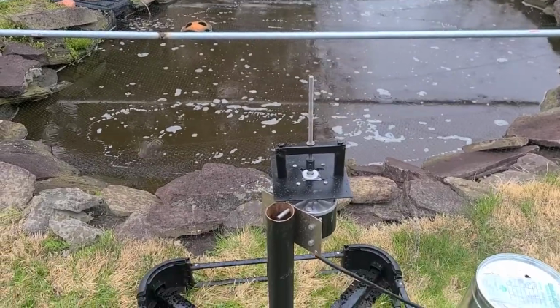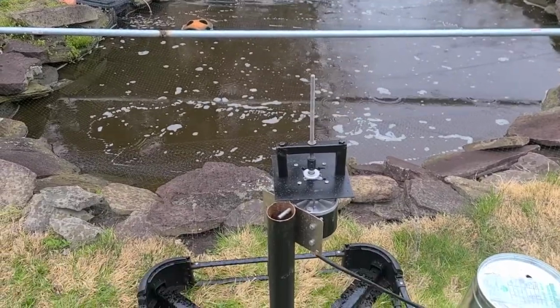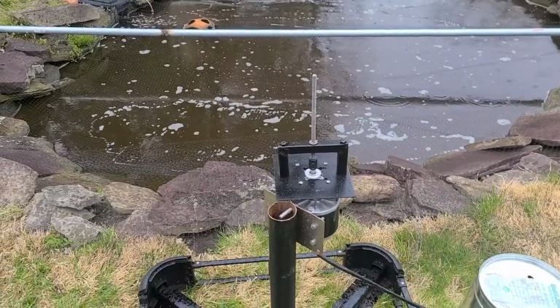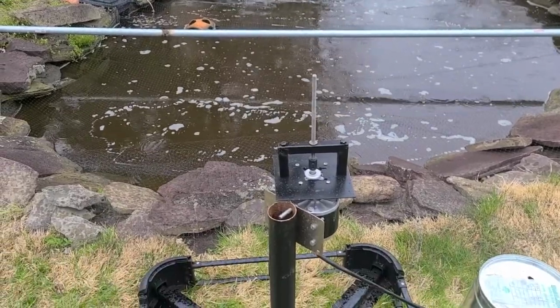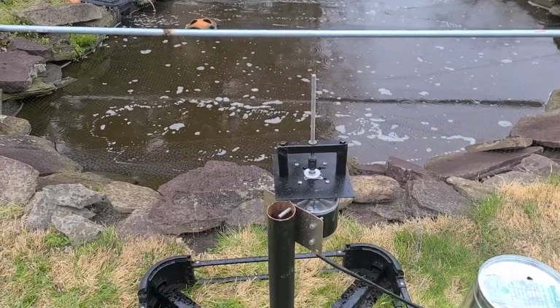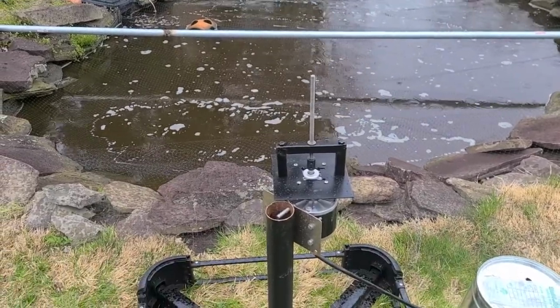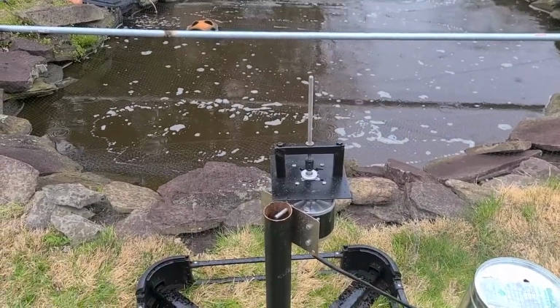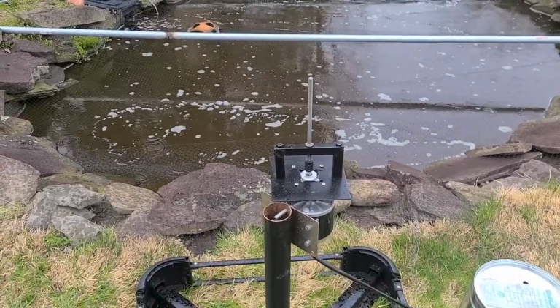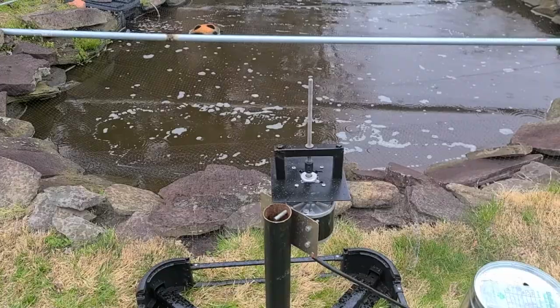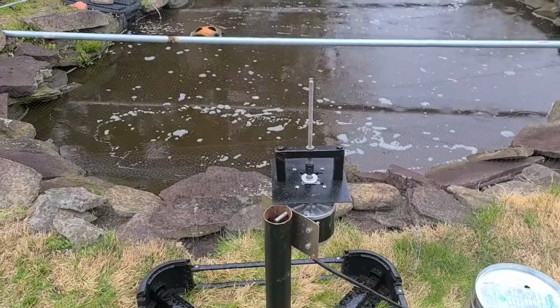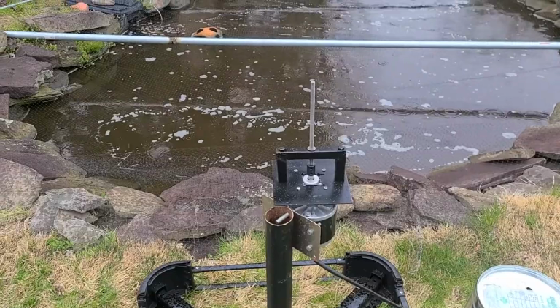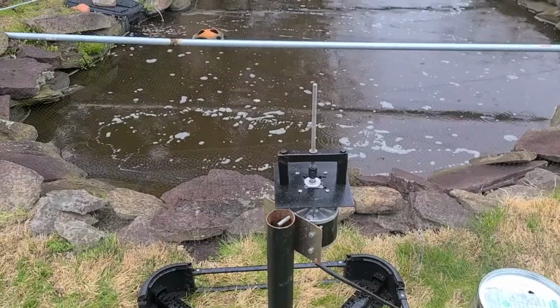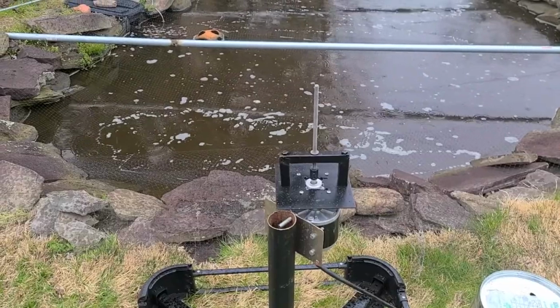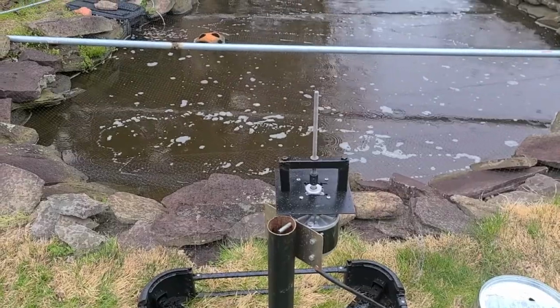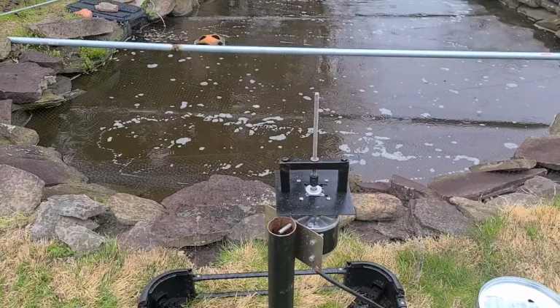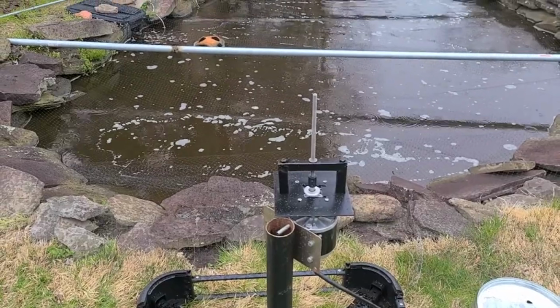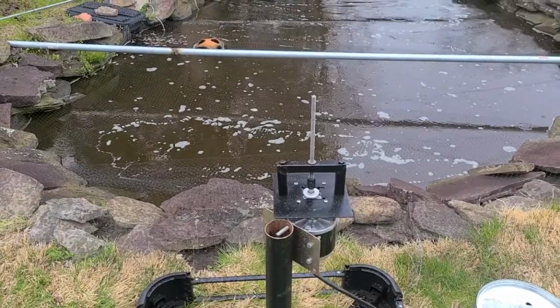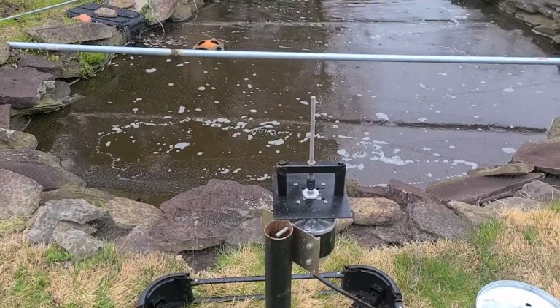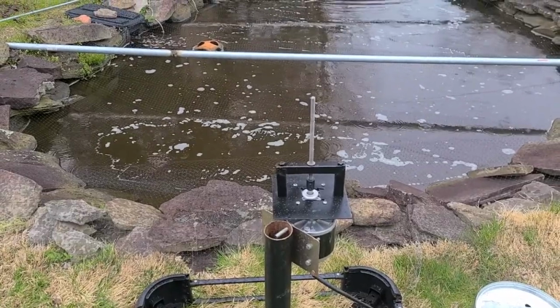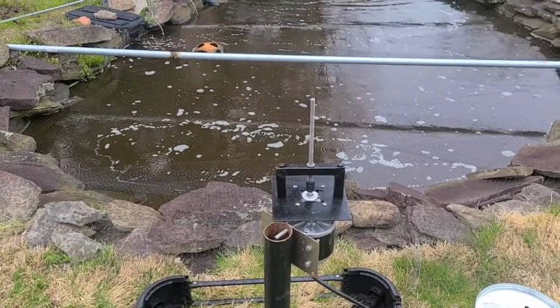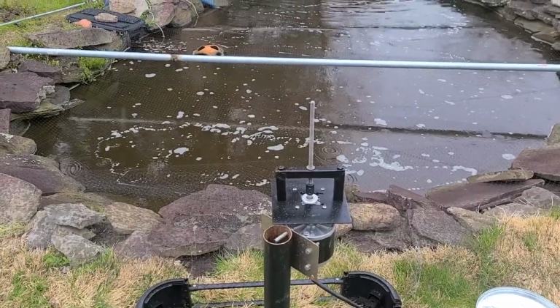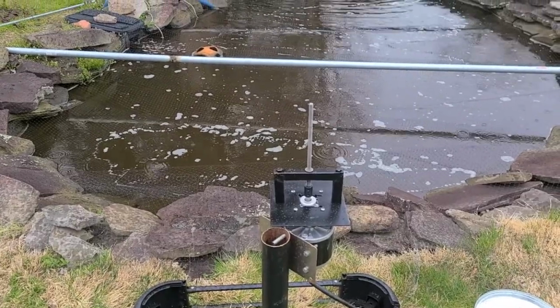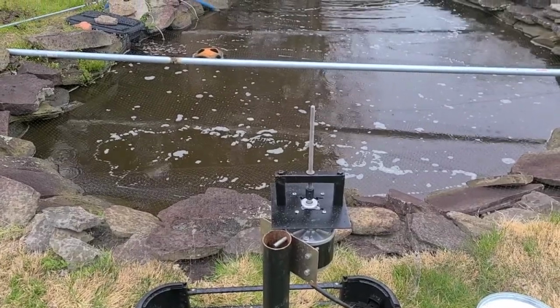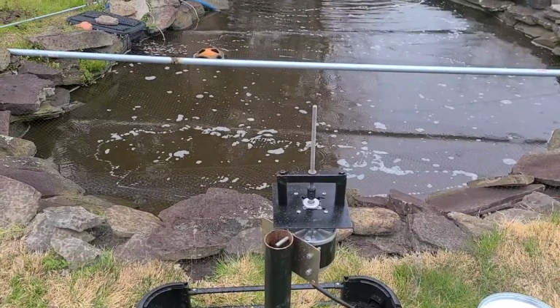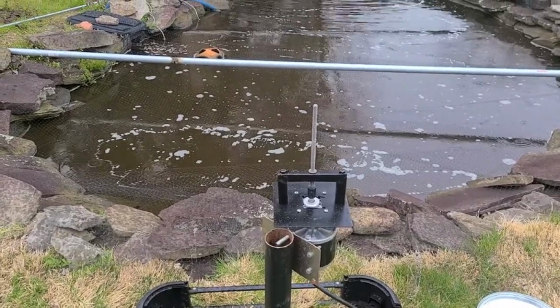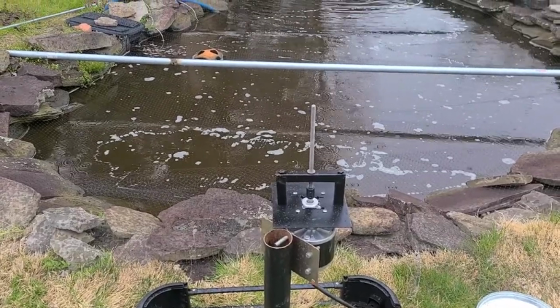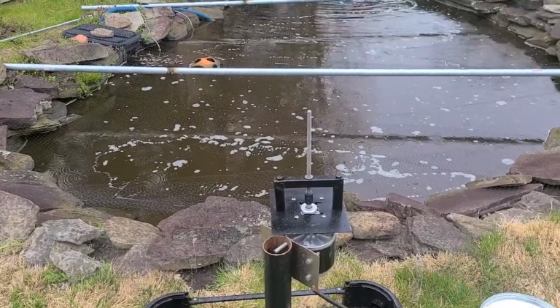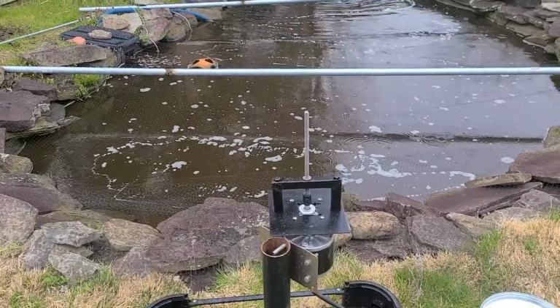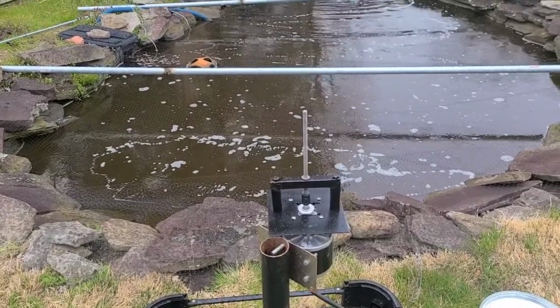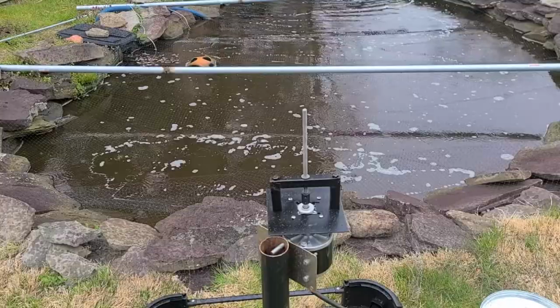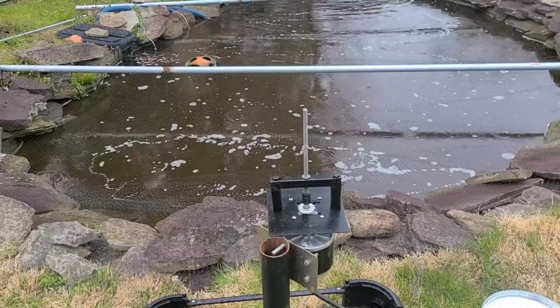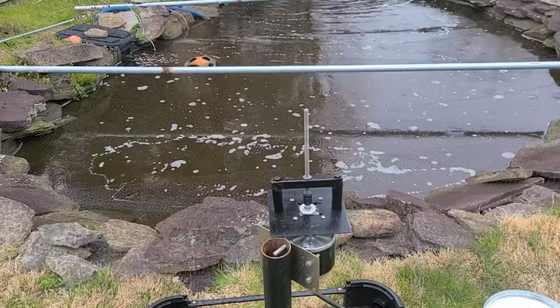This is still a work in progress. I am waiting for that to dry. I'm also waiting for the whirly thing to dry.